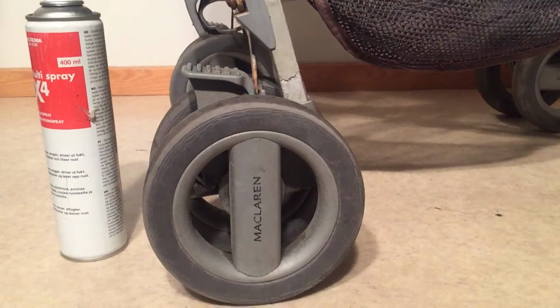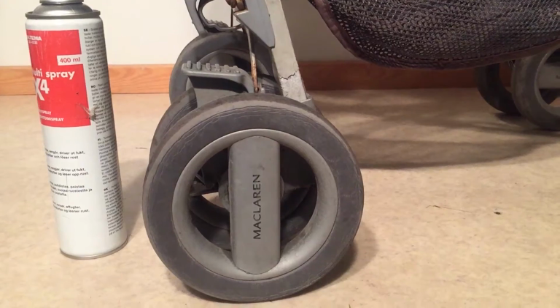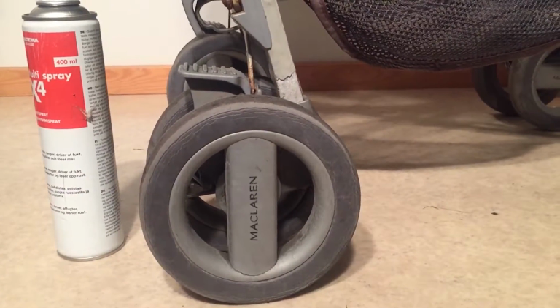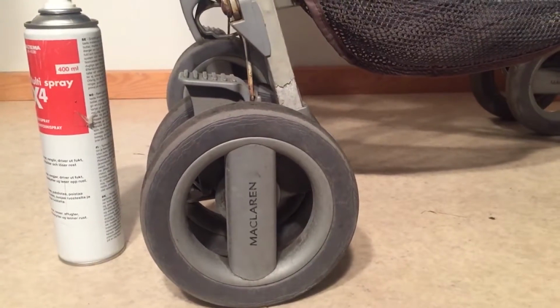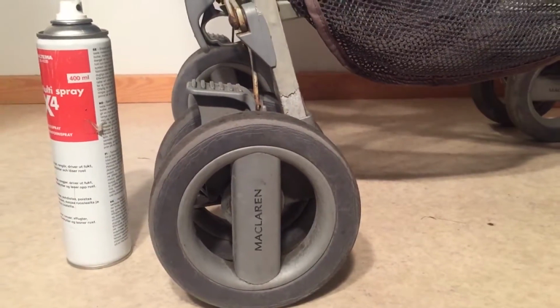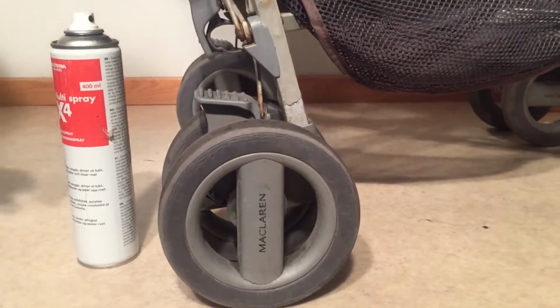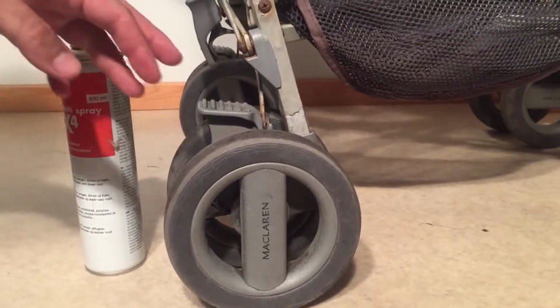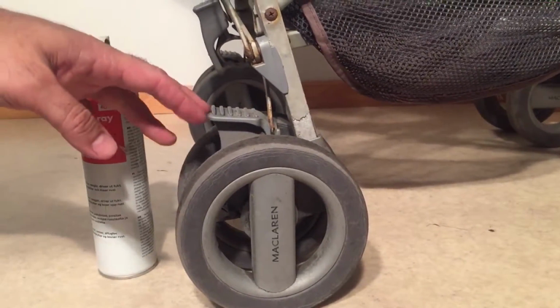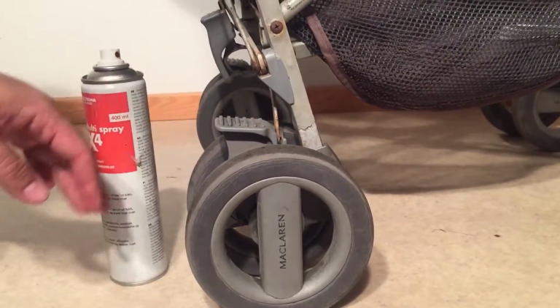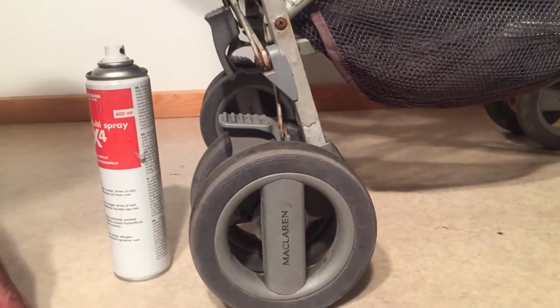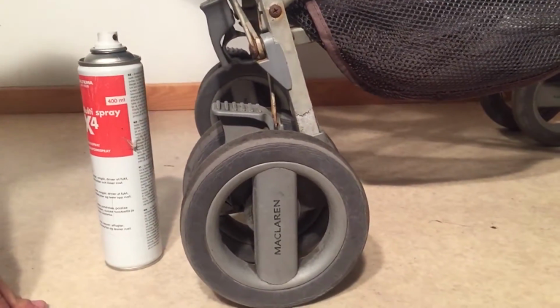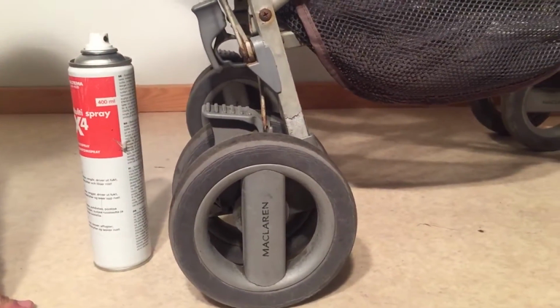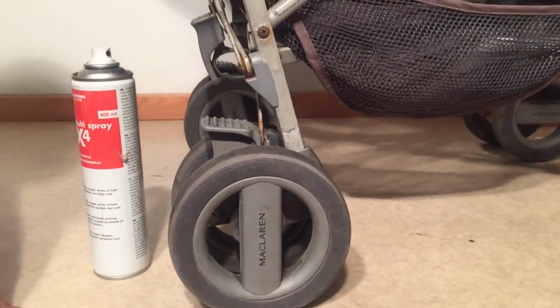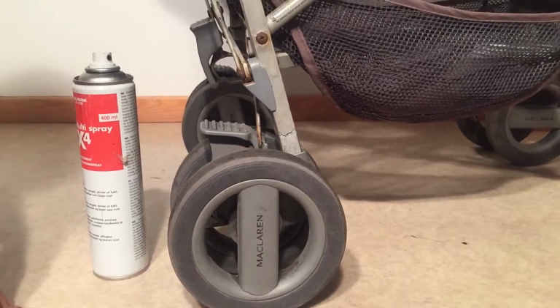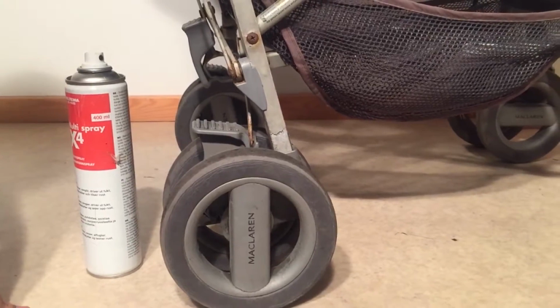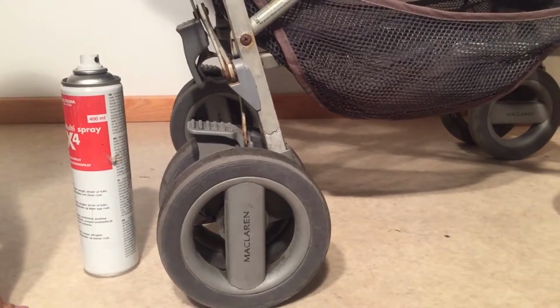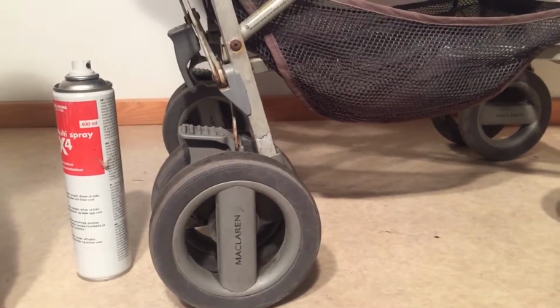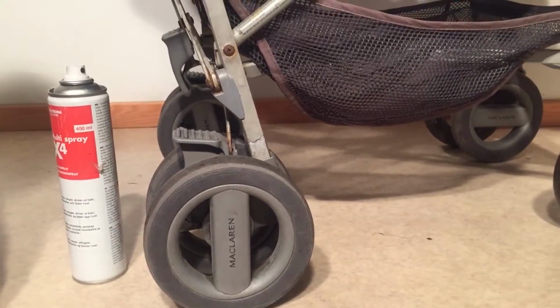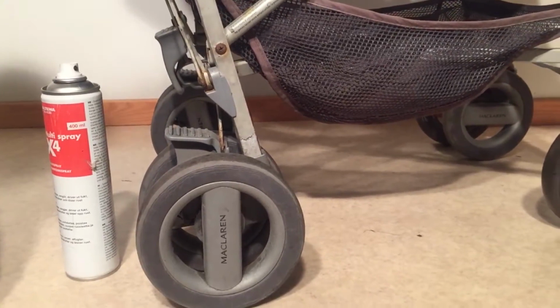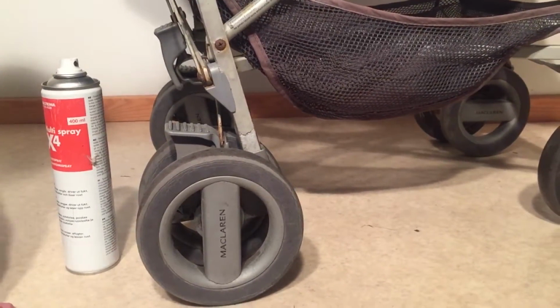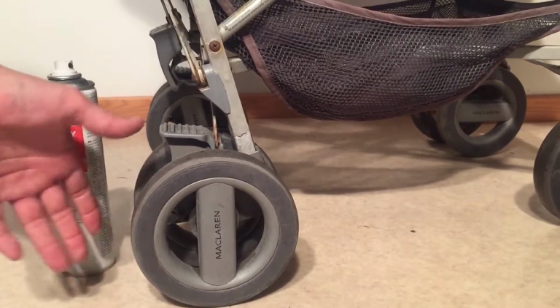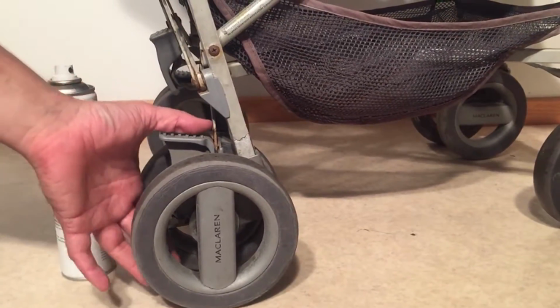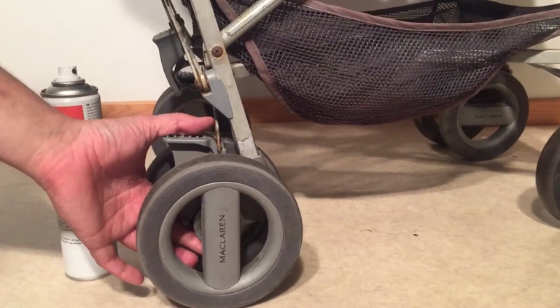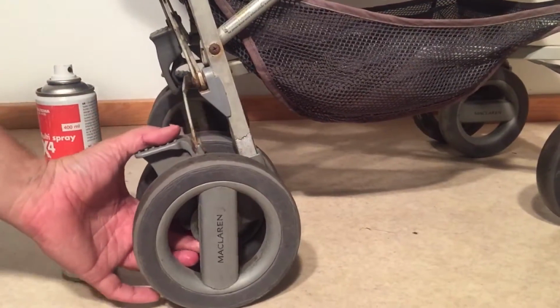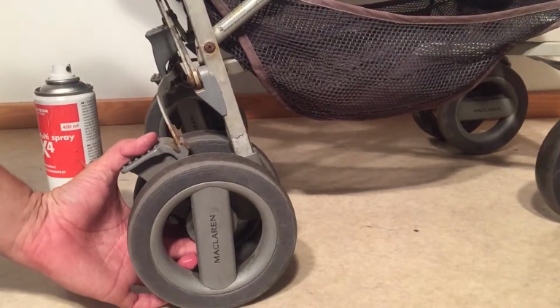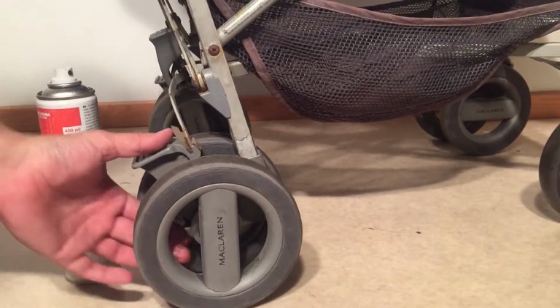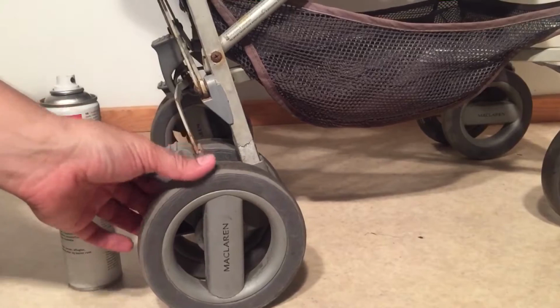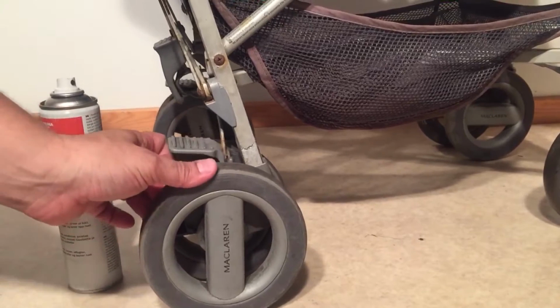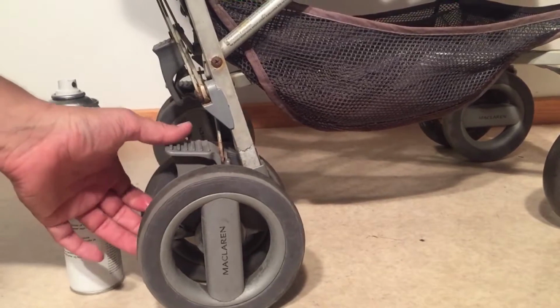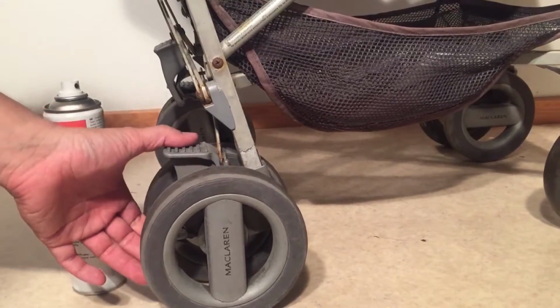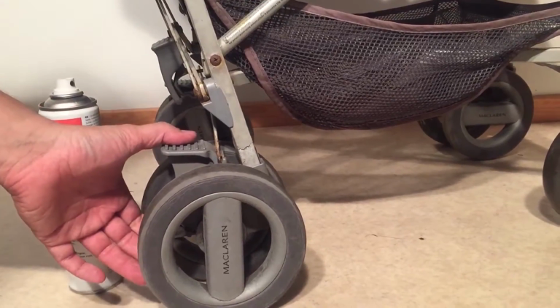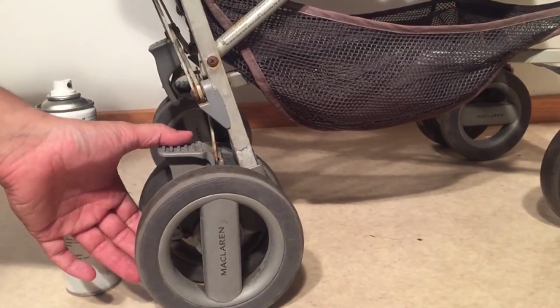This is a McLaren Techno XLR, but the advice in this video applies to other McLaren models as well. What we're going to deal with today is what to do when your brakes do not lock and unlock easily.